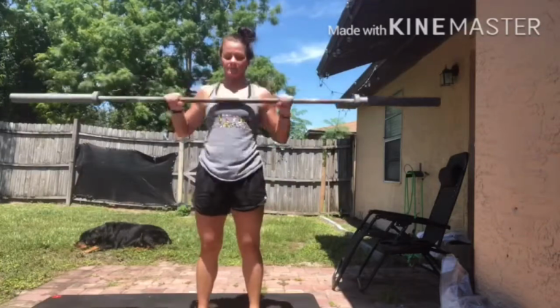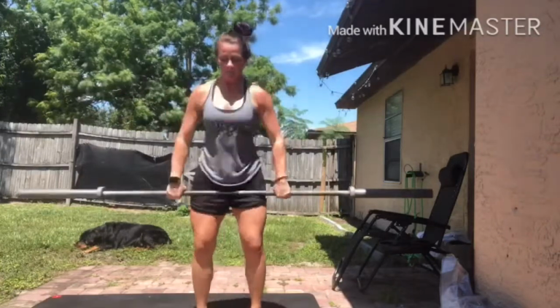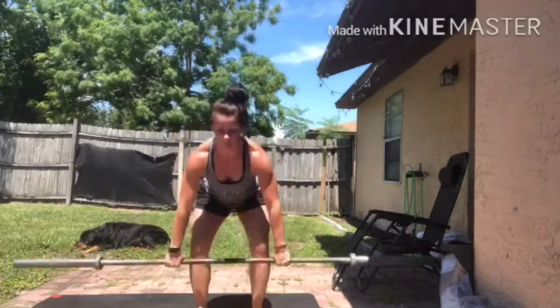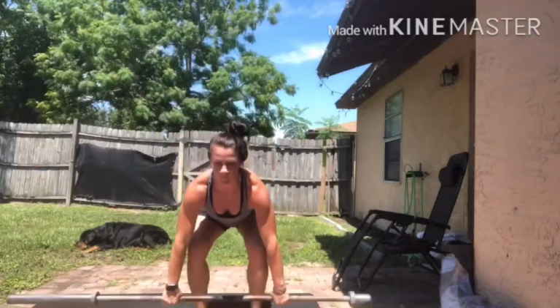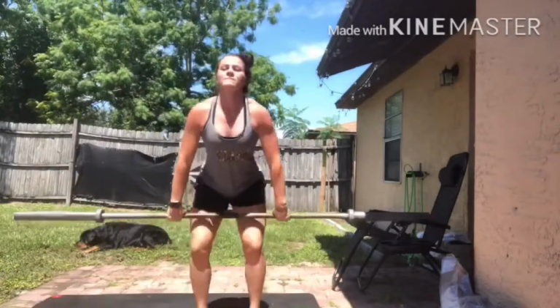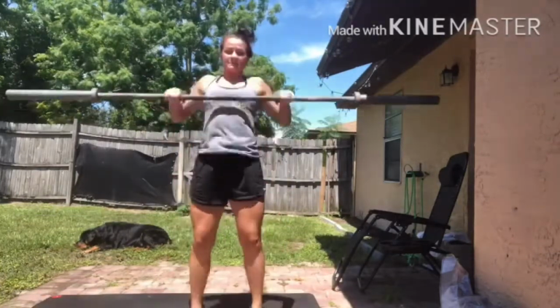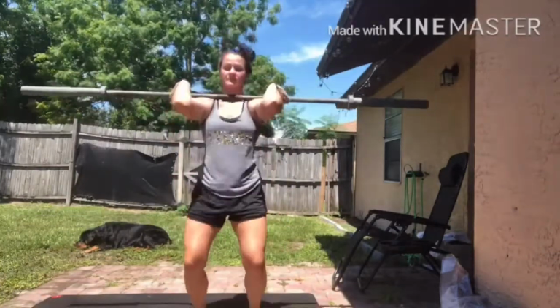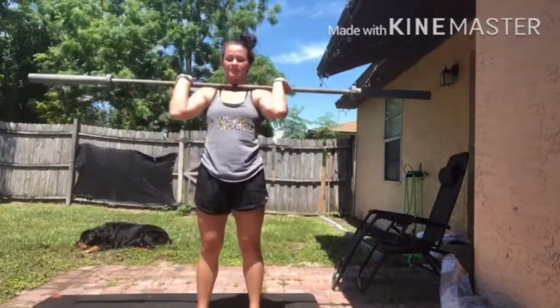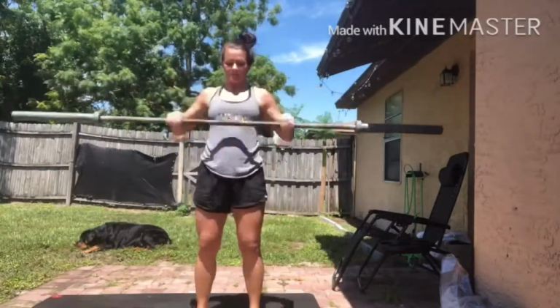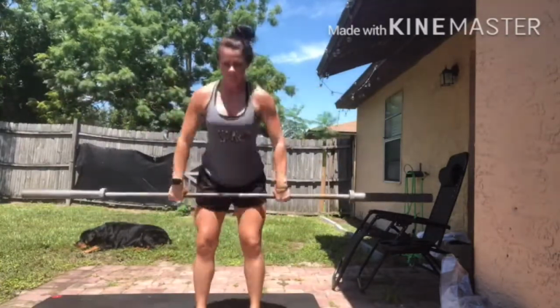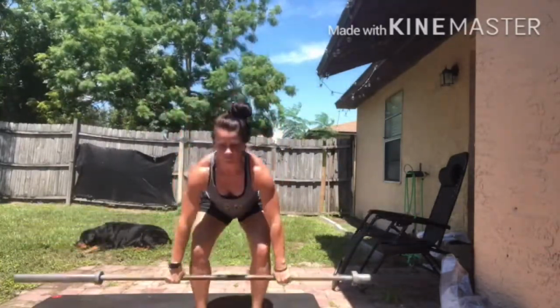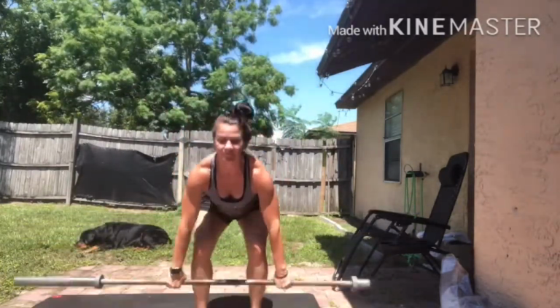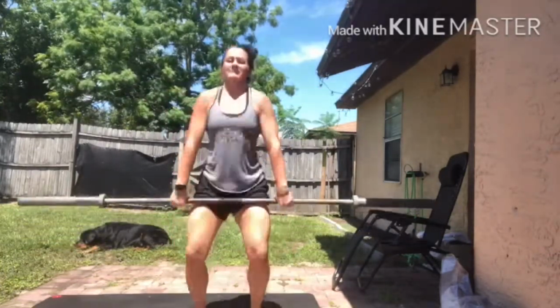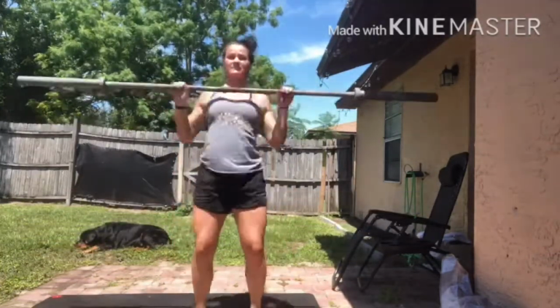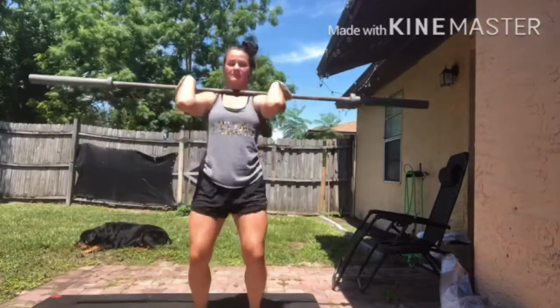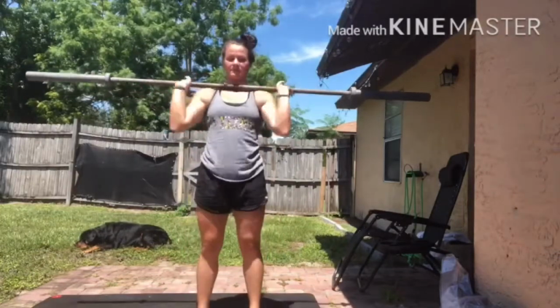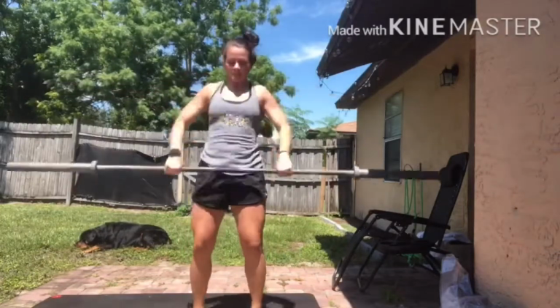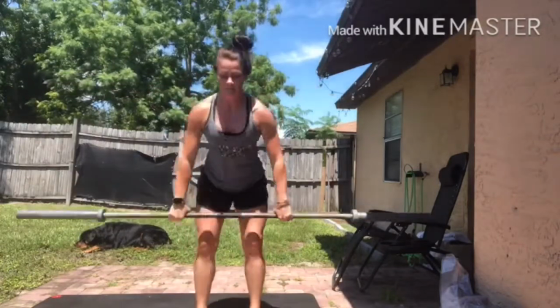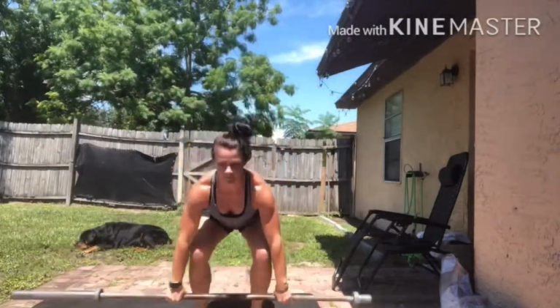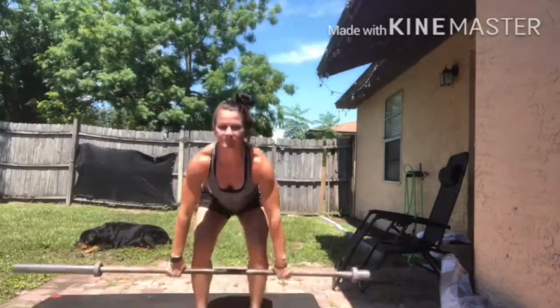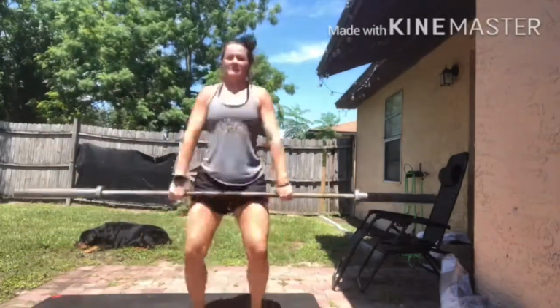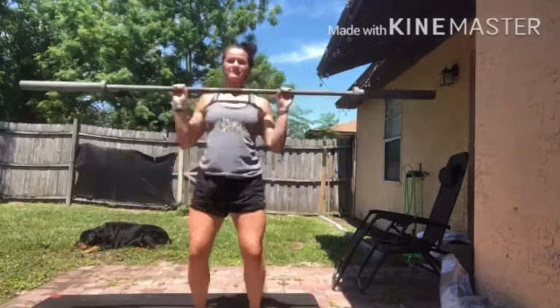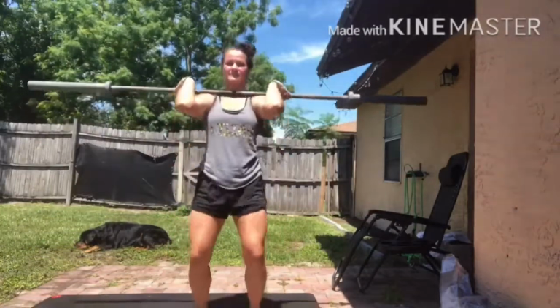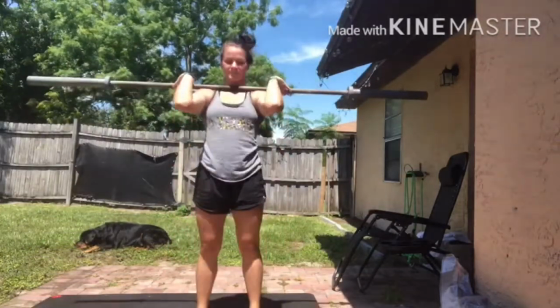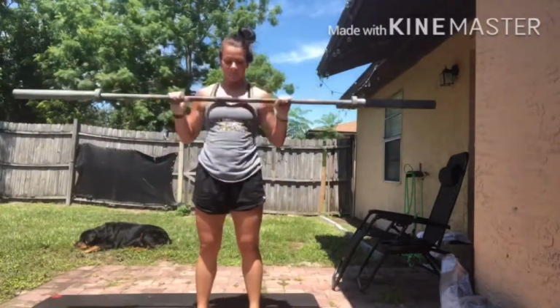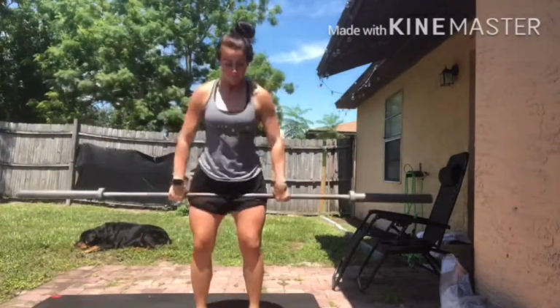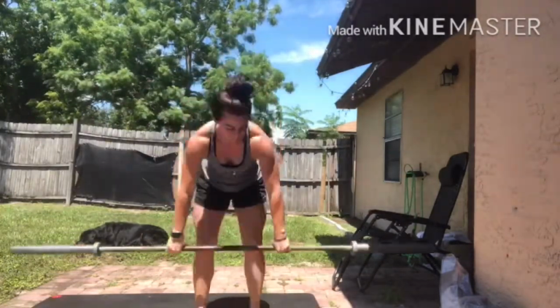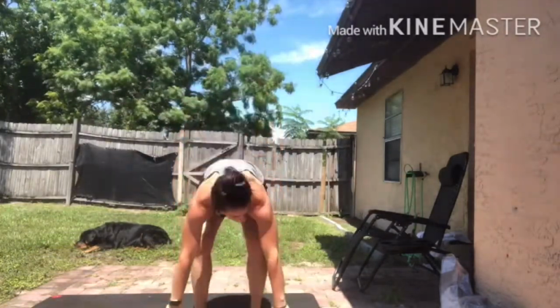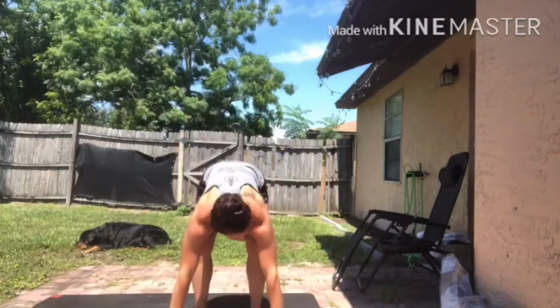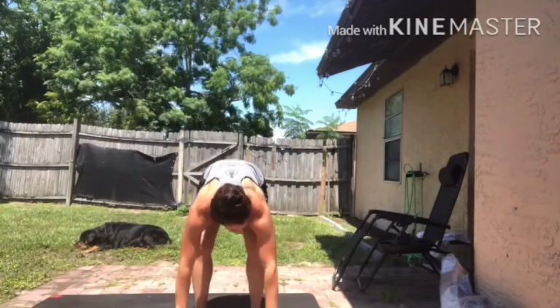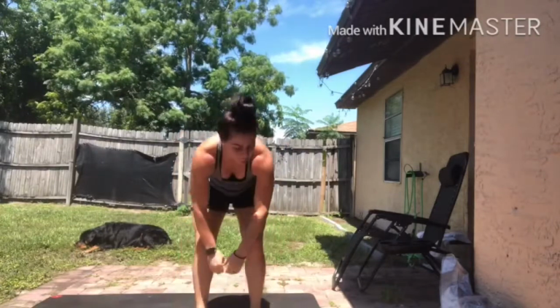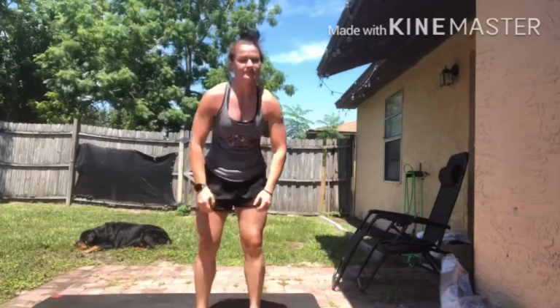Go through those three movements one more time, then starting from the ground you're going to do max effort power cleans. Make sure your weight is mid-foot to heel, pull with your shoulders over the bar, get that bar to your hips, and do as many as you can with the time remaining.